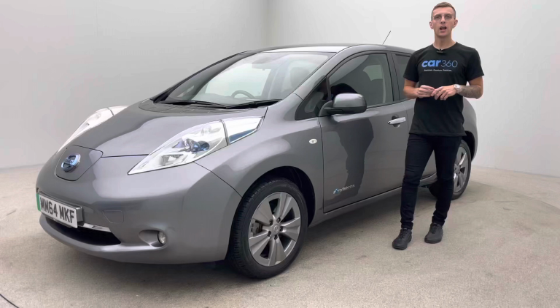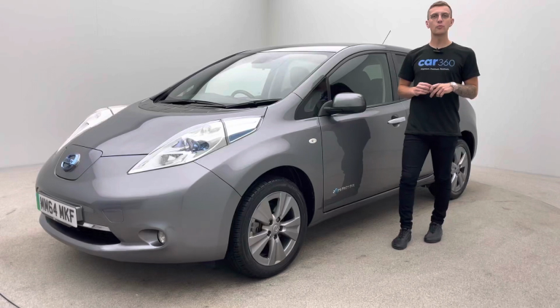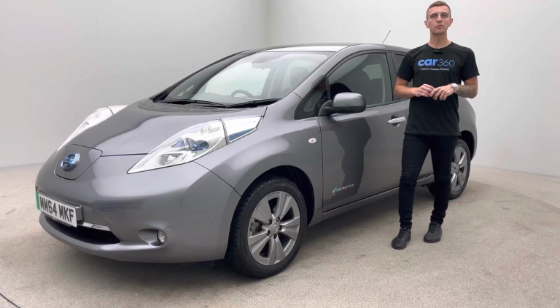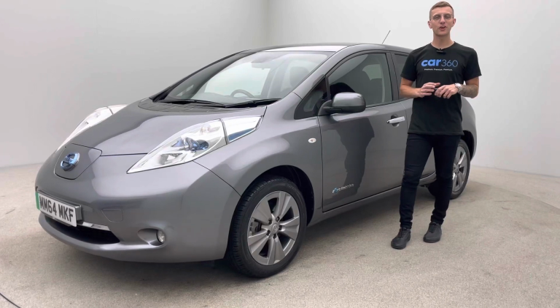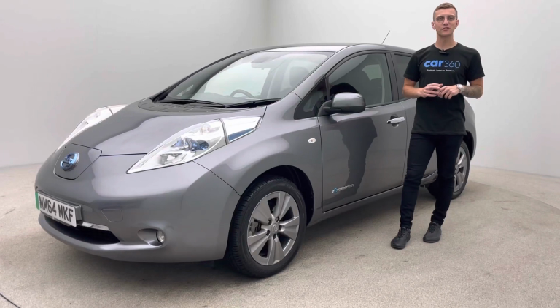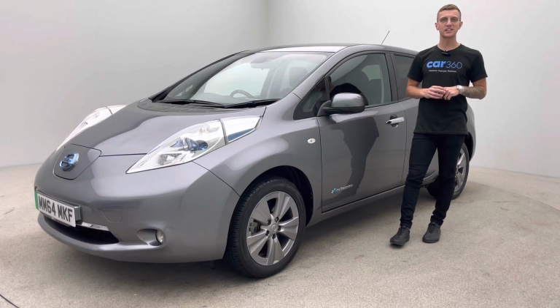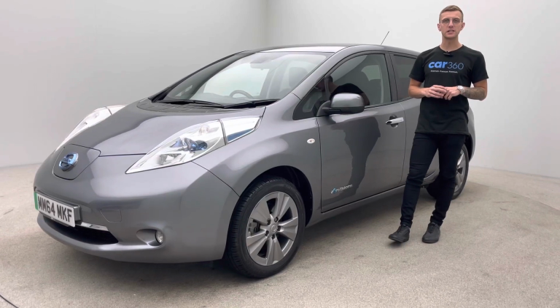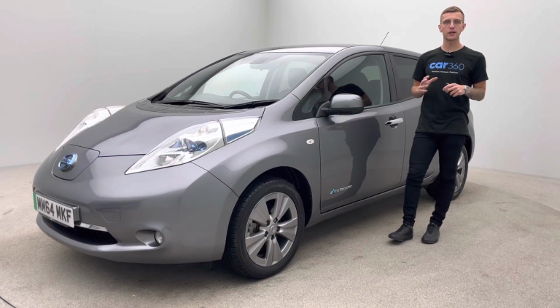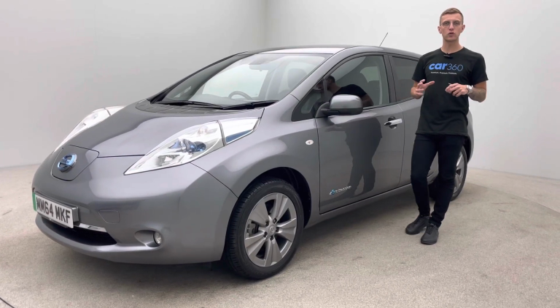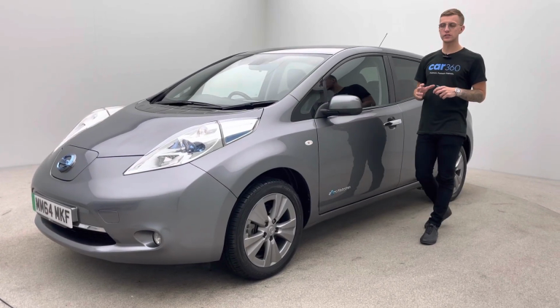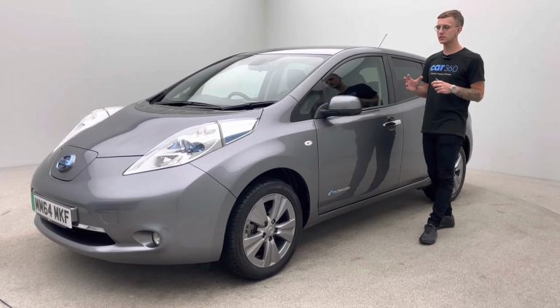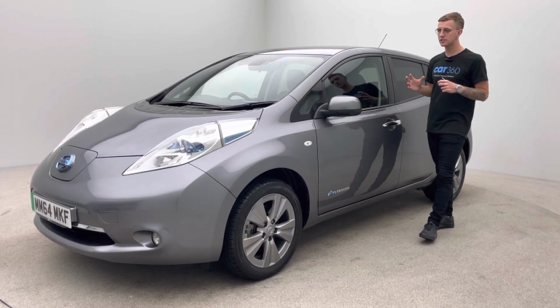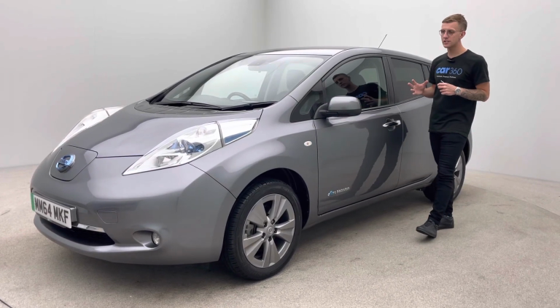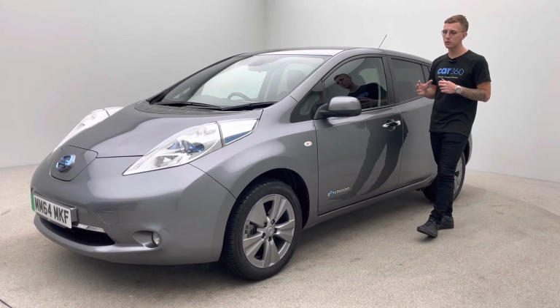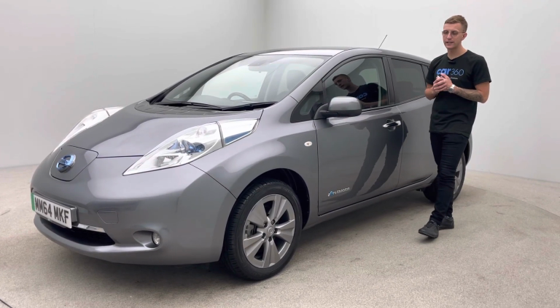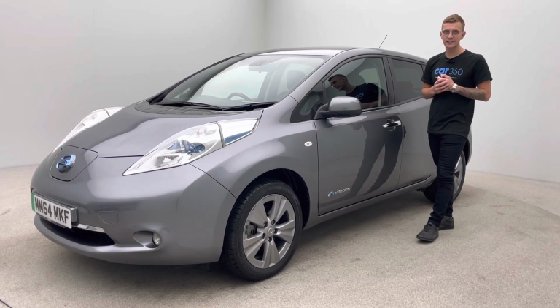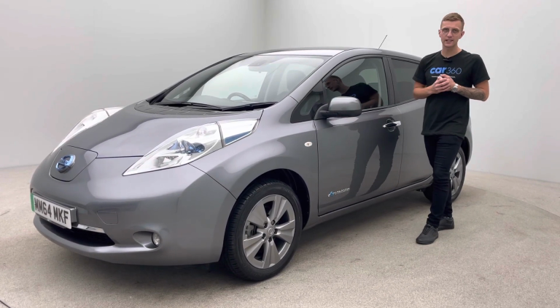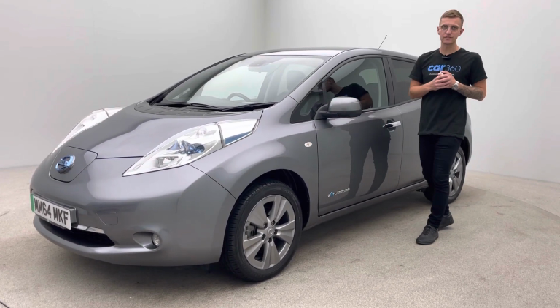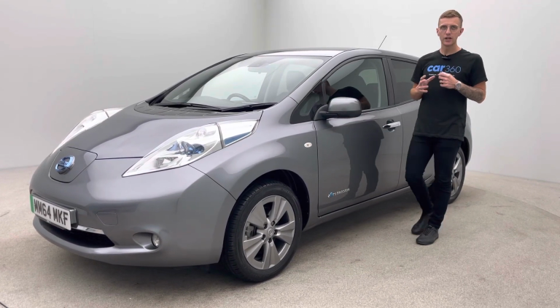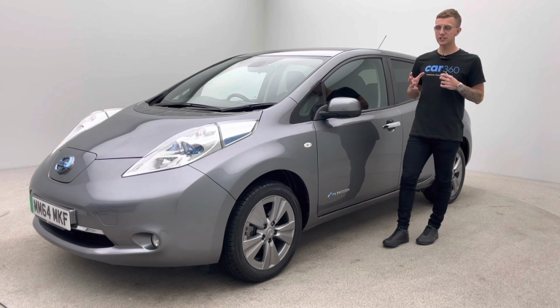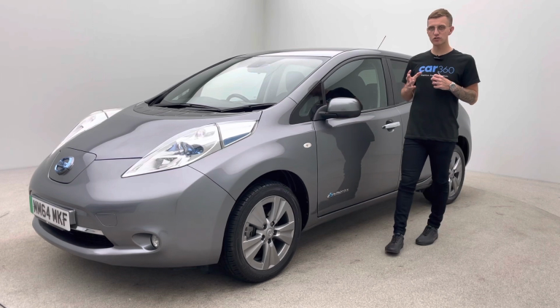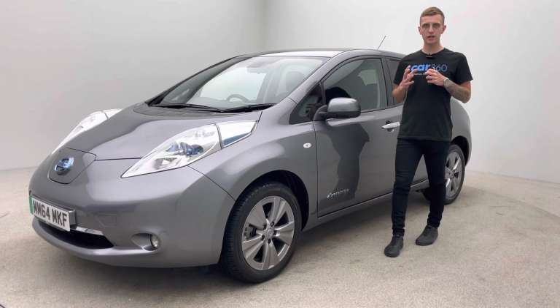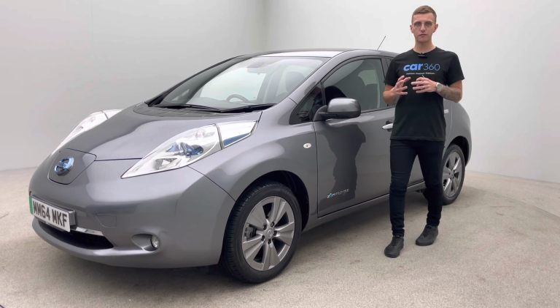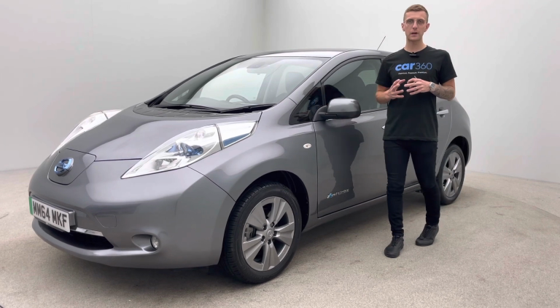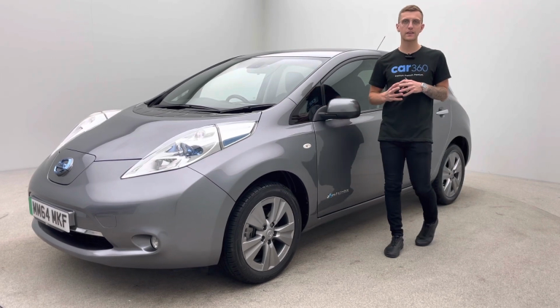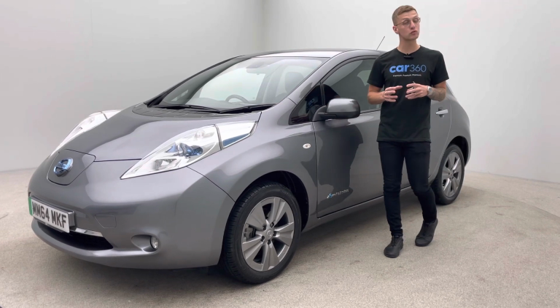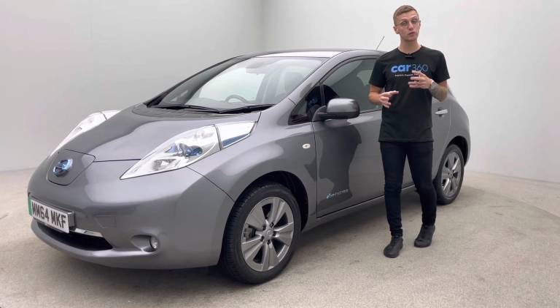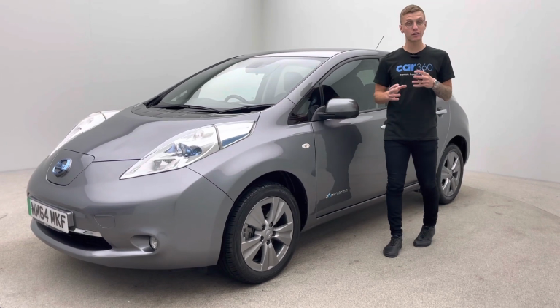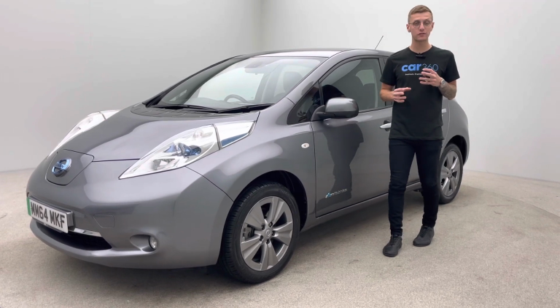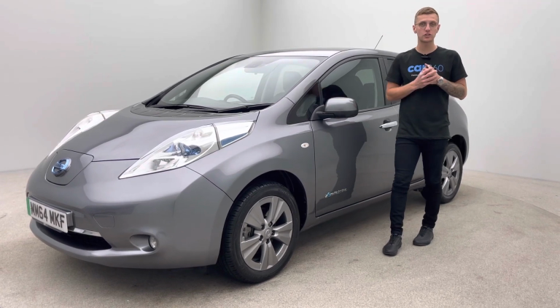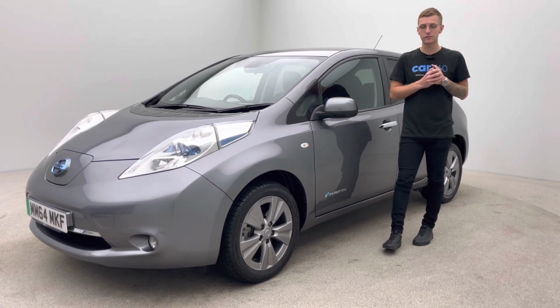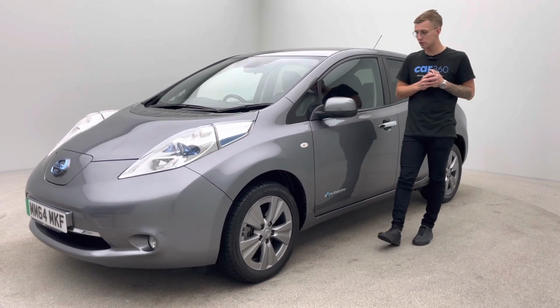Hello and welcome to Car360. My name is Ross. This is our 64 plate Nissan Leaf, finished in grey with full black leather and some real nice features with the vehicle.